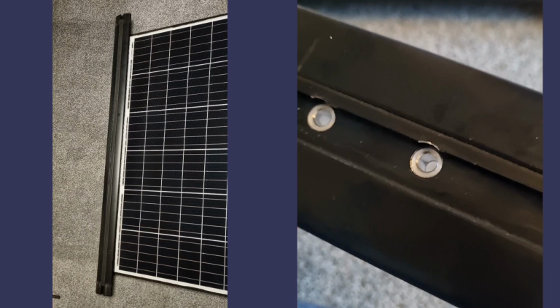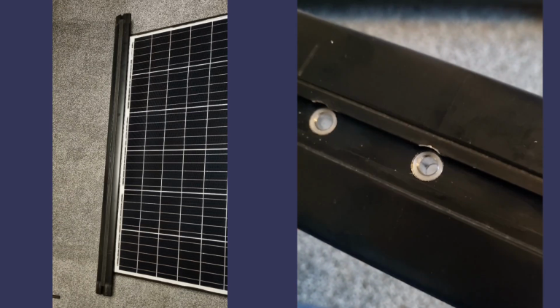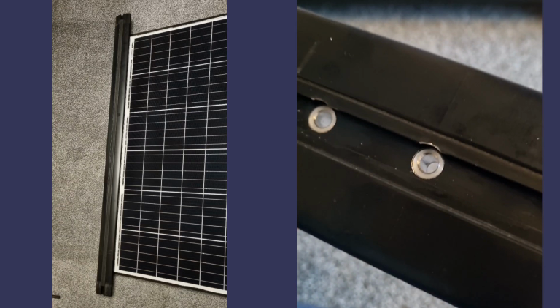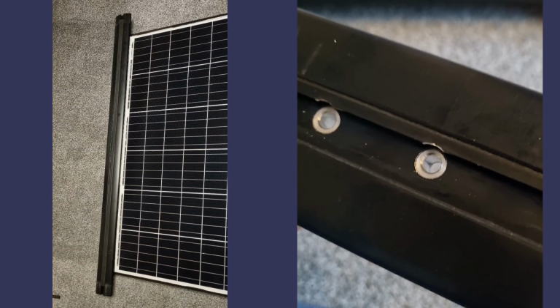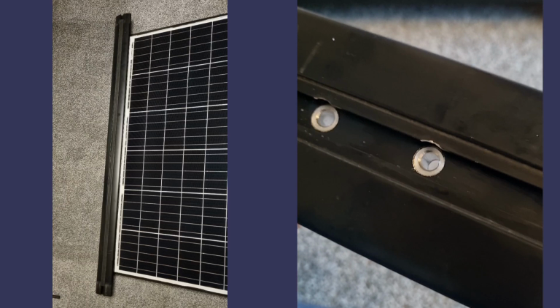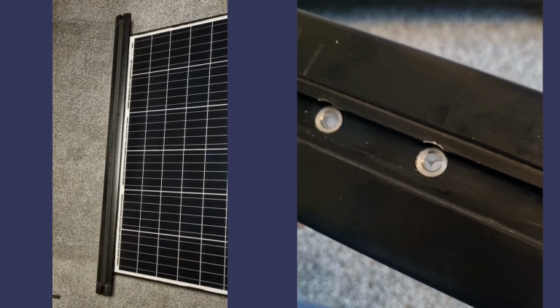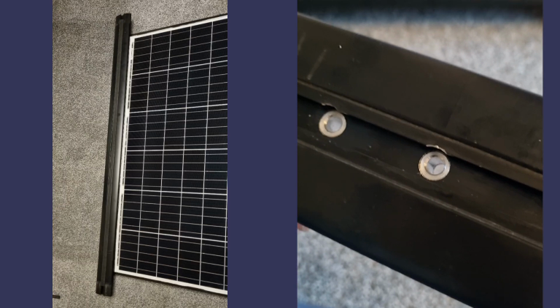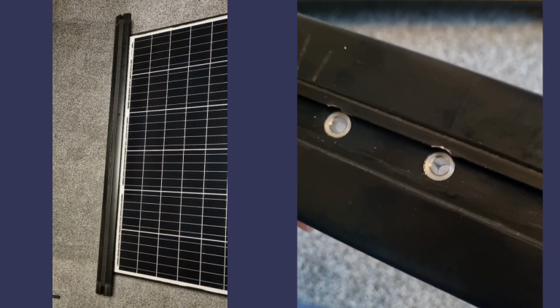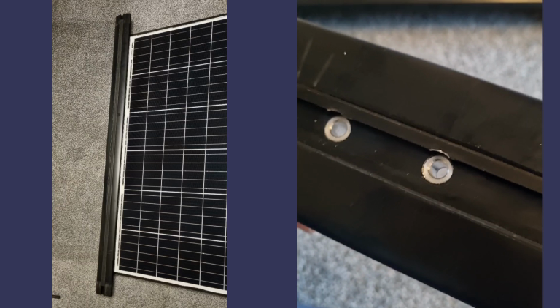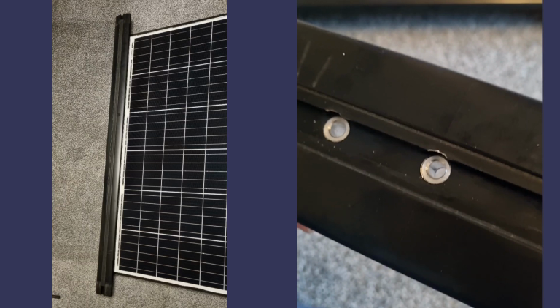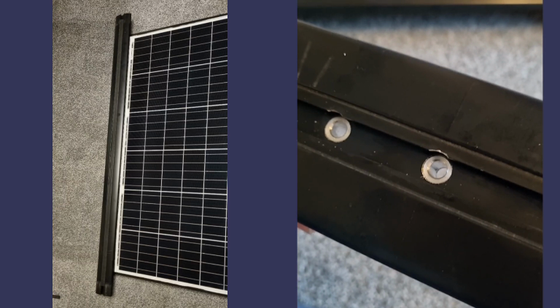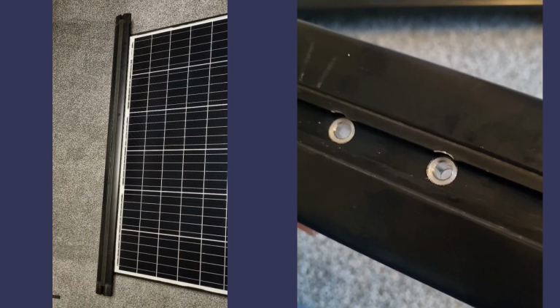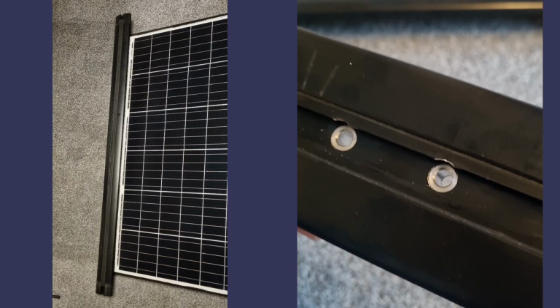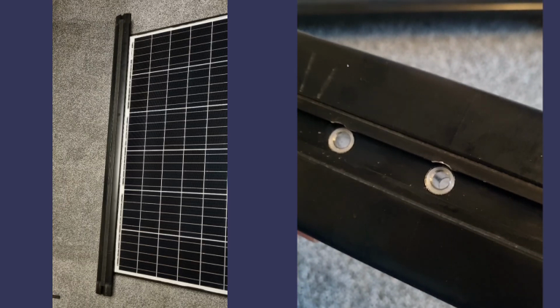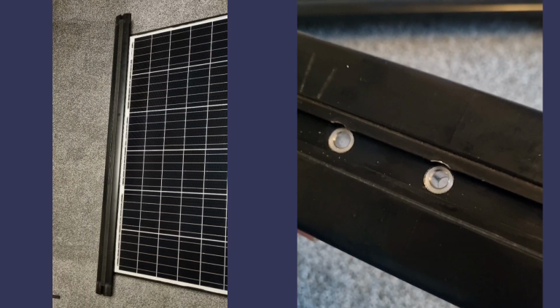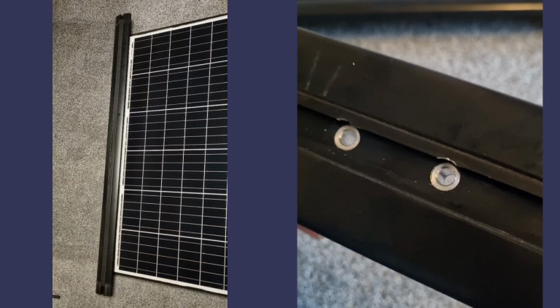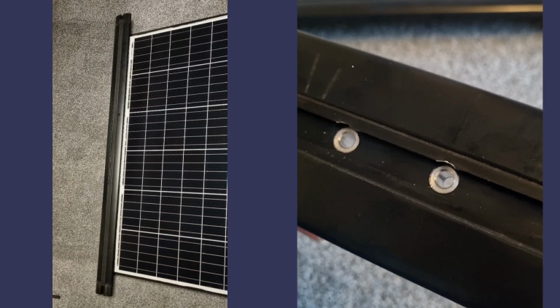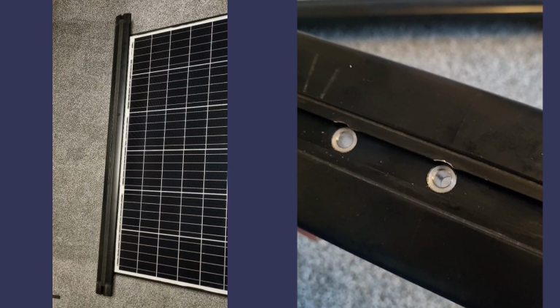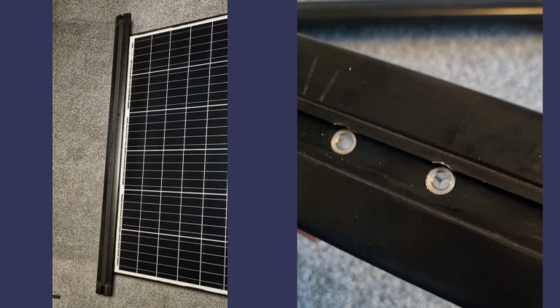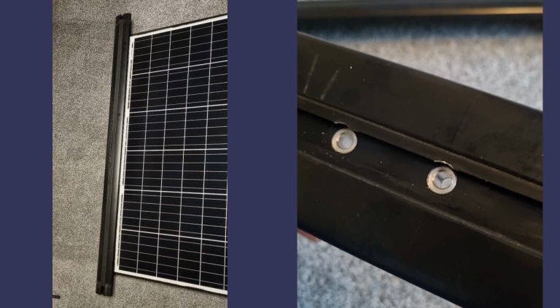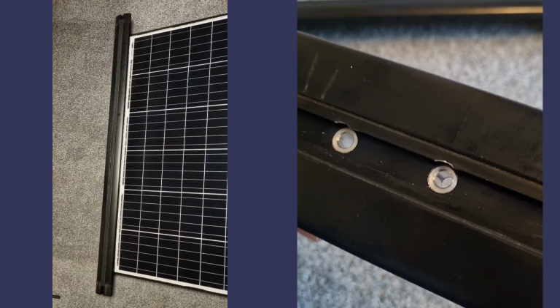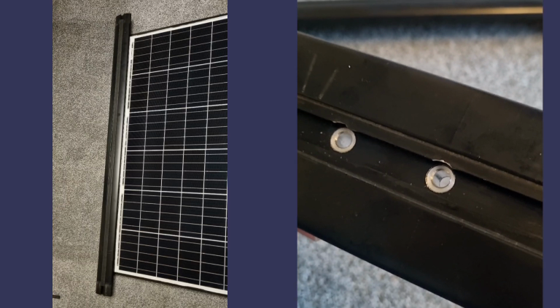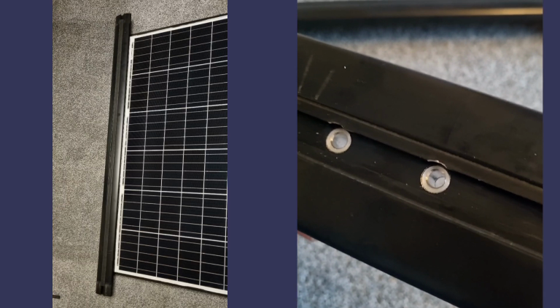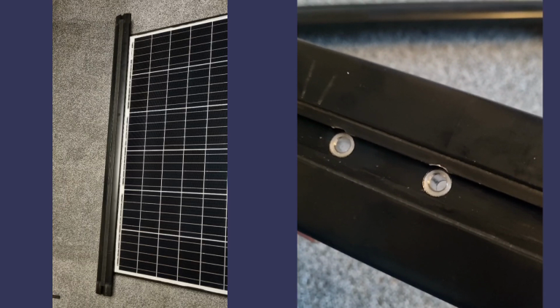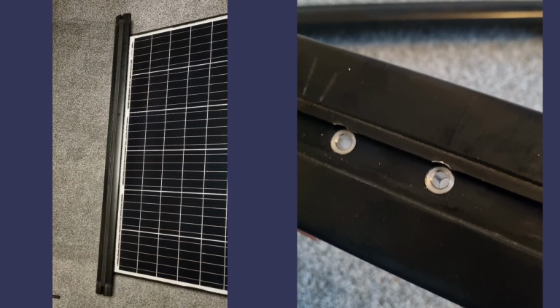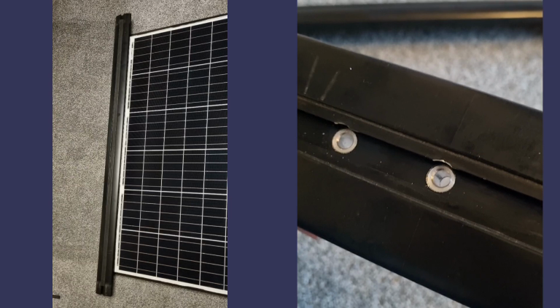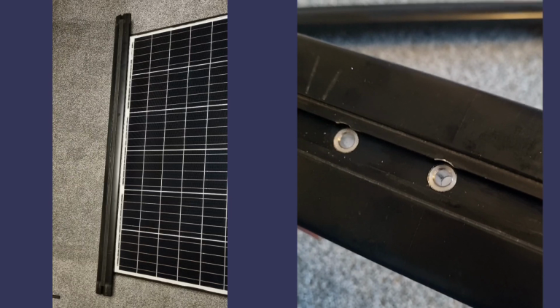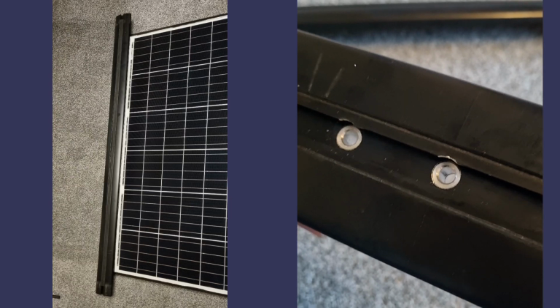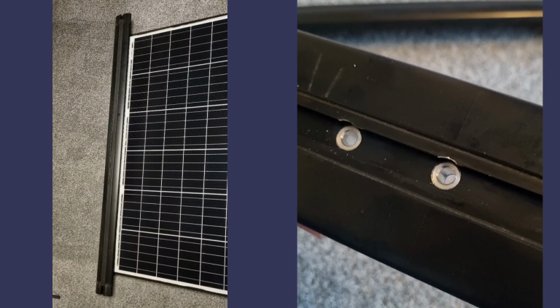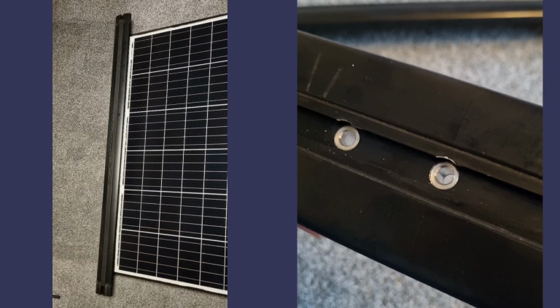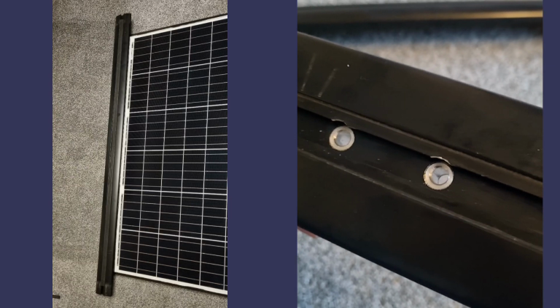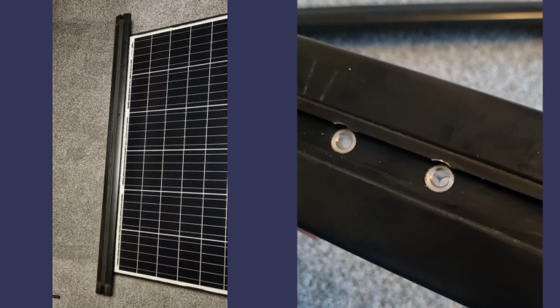That spacer is 10mm OD, 6mm ID, and 14mm in depth.